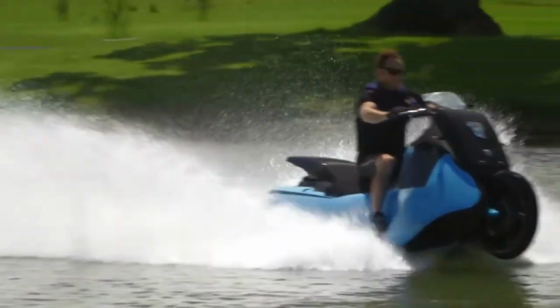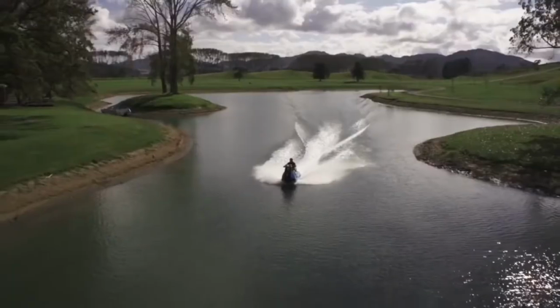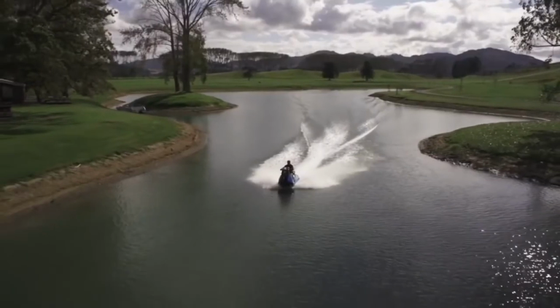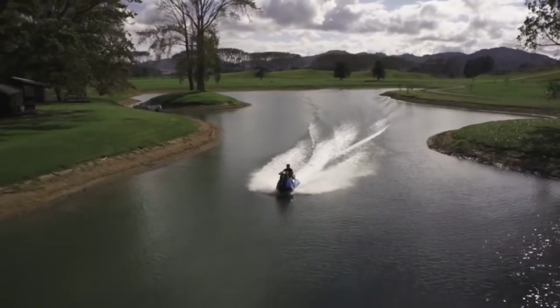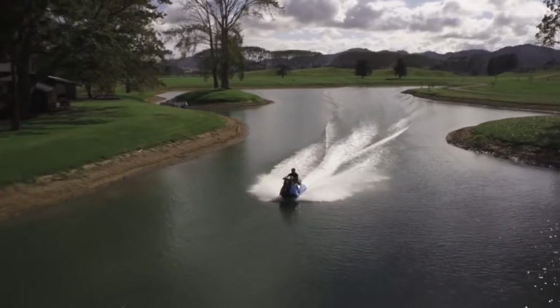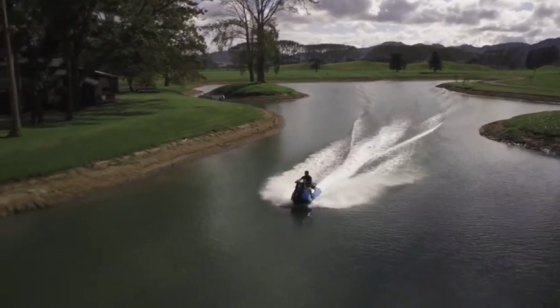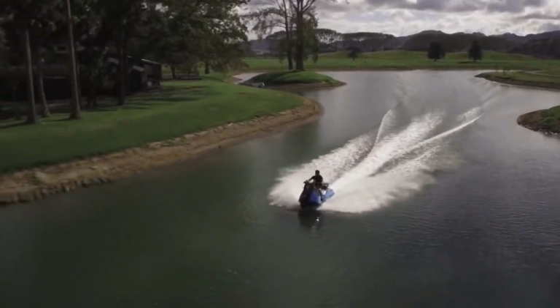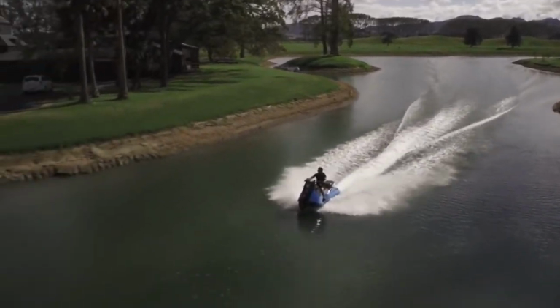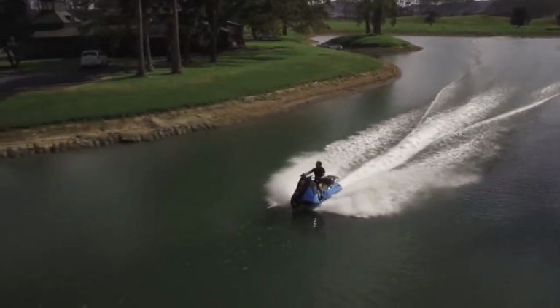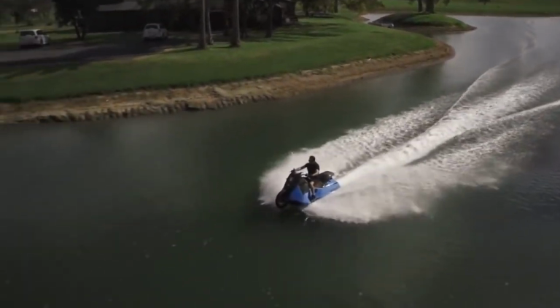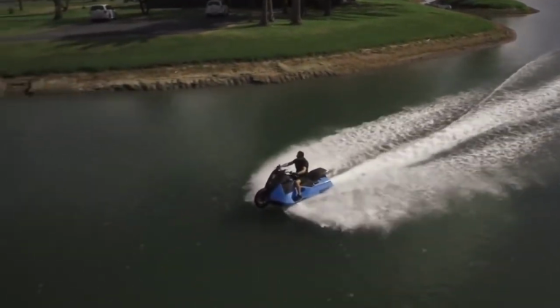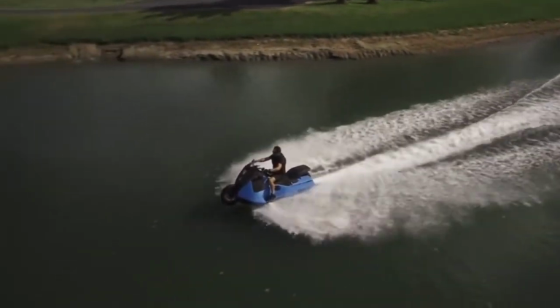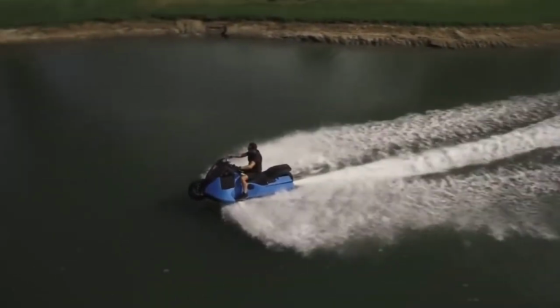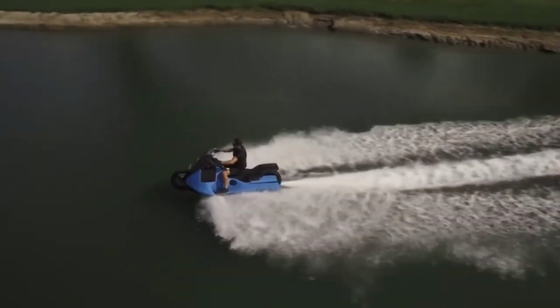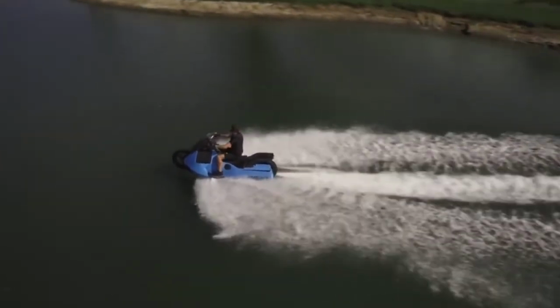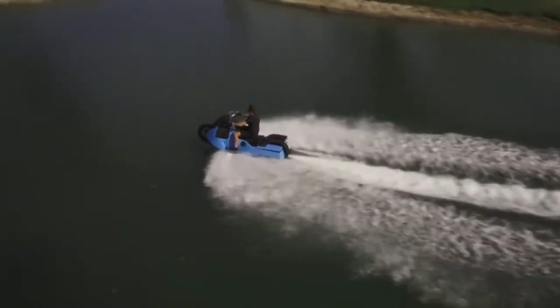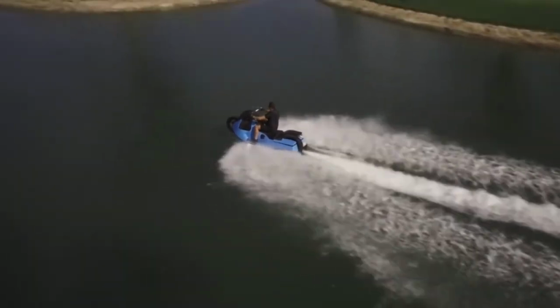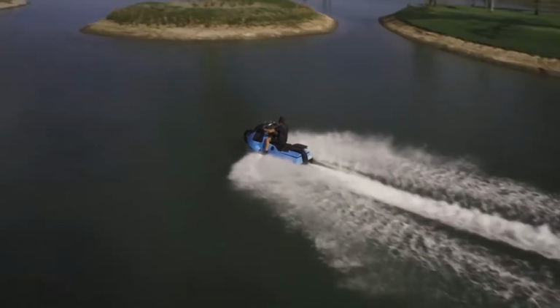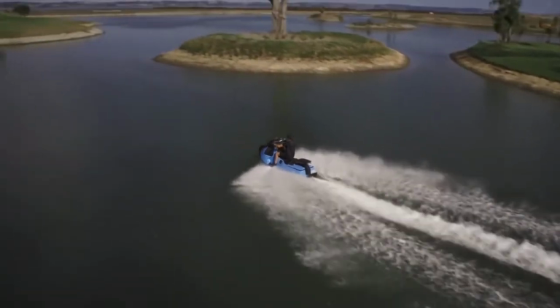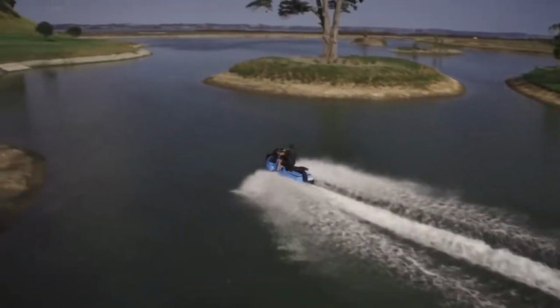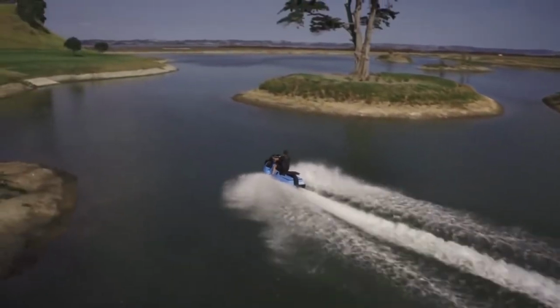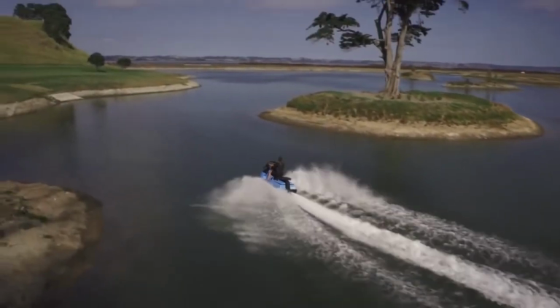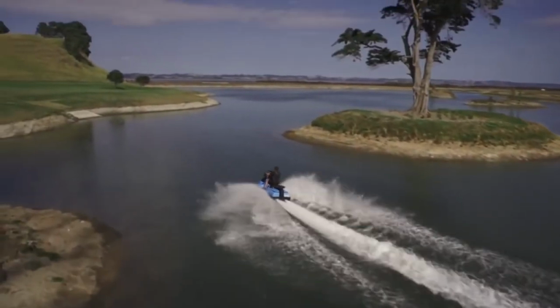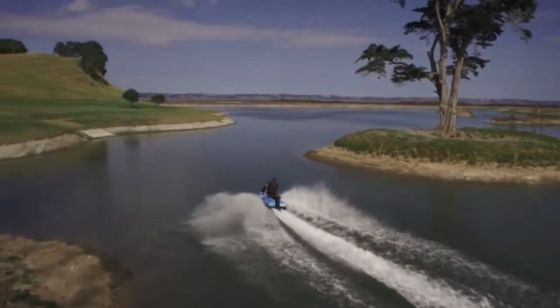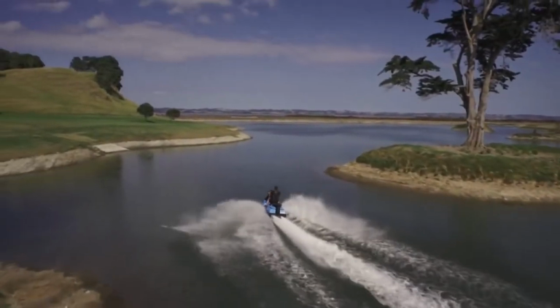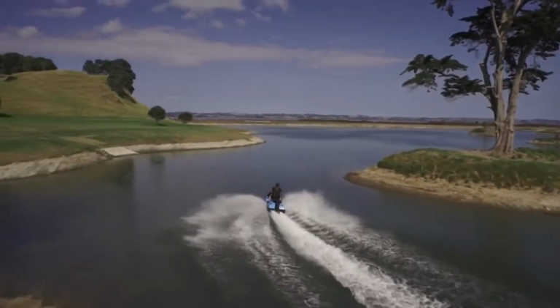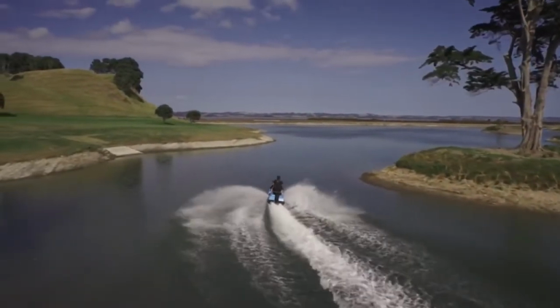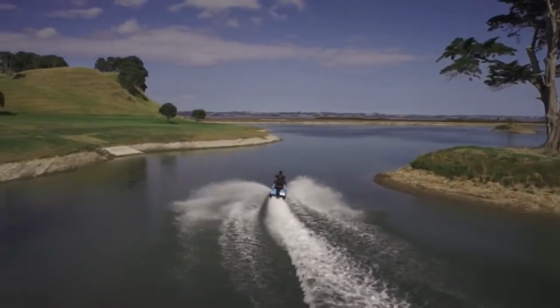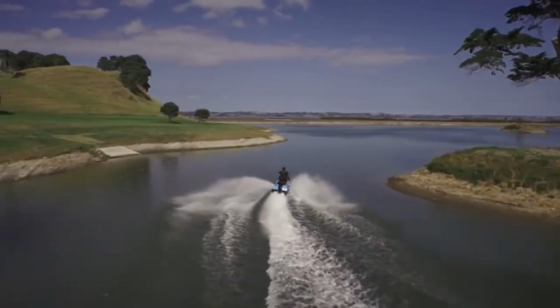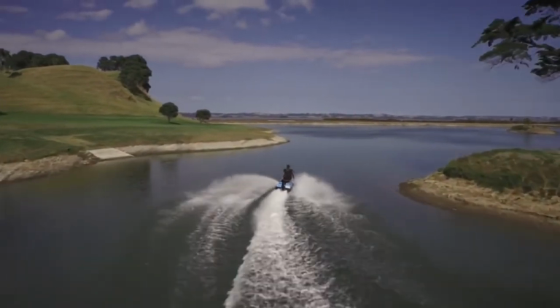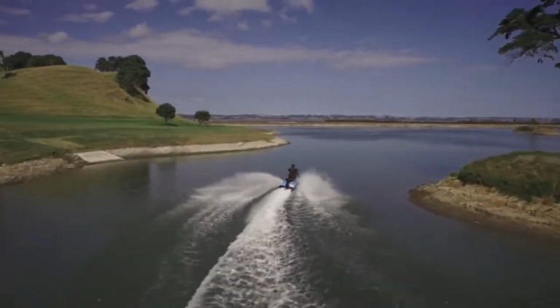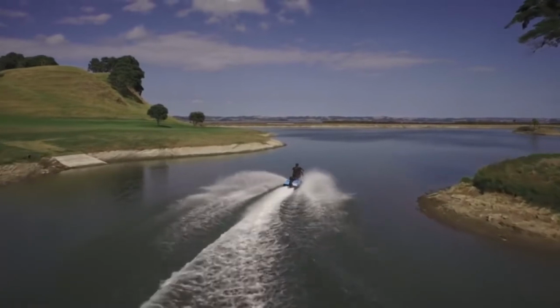When you get onto the water from land, the Biski converts into a jet ski-style riding with just a push of a button. In 5 seconds, the rear wheel retracts in and the jet propulsion system kicks in.